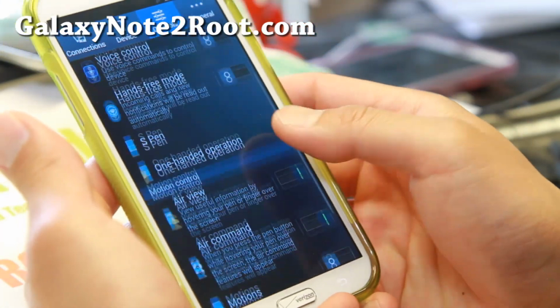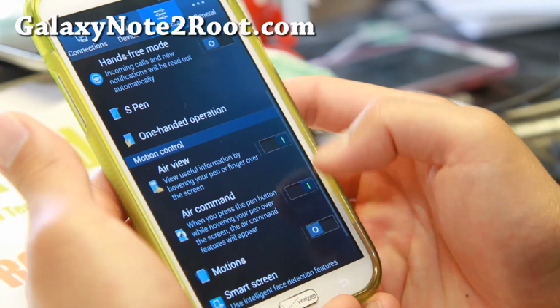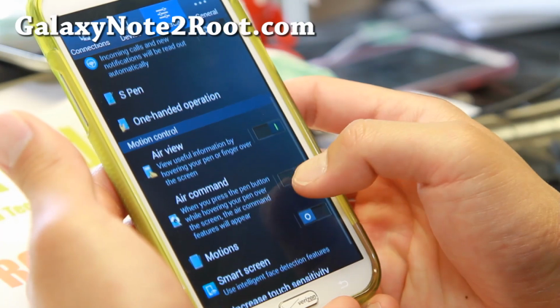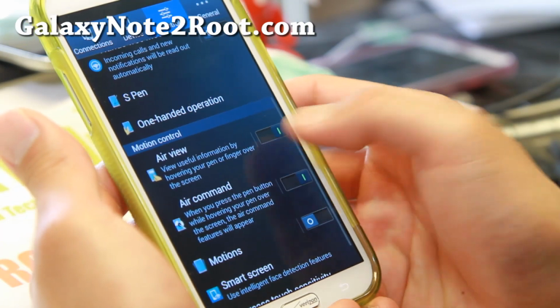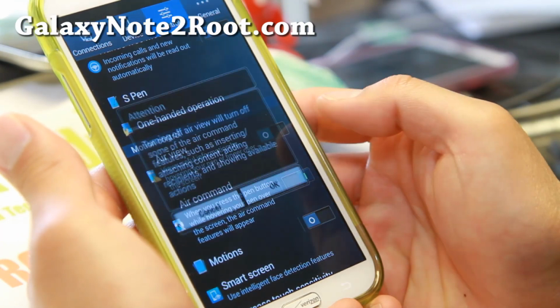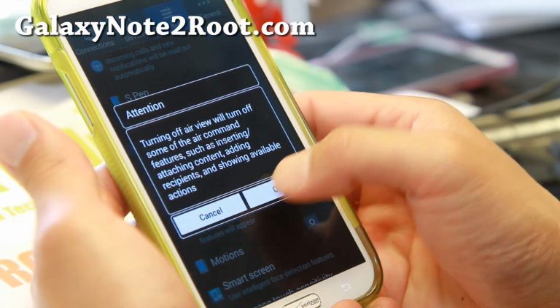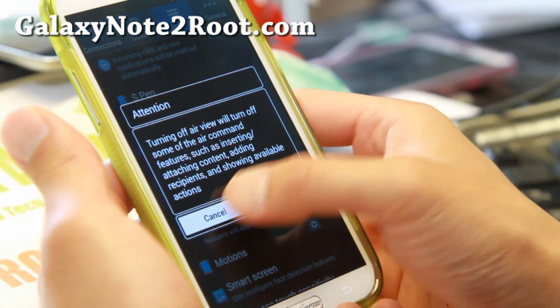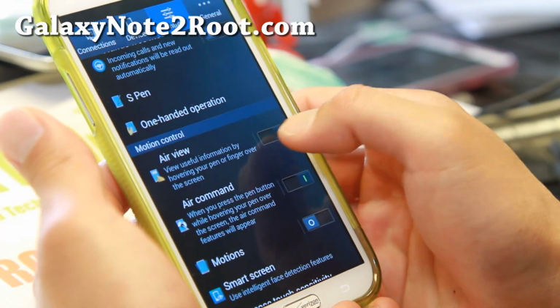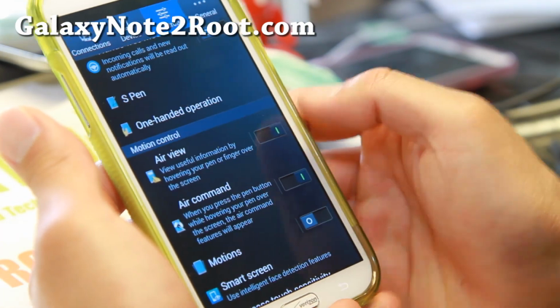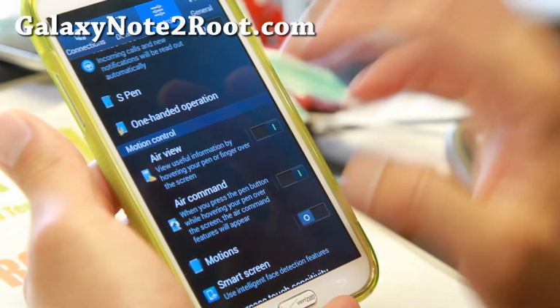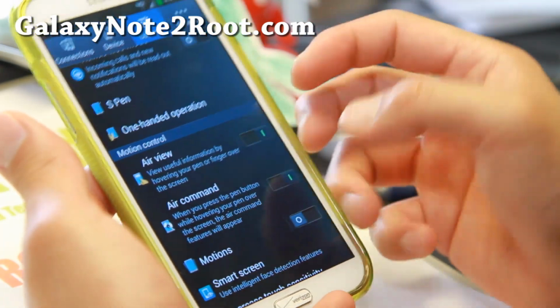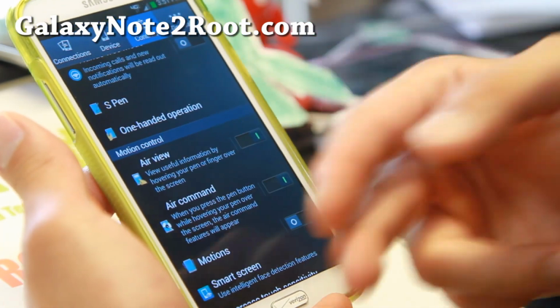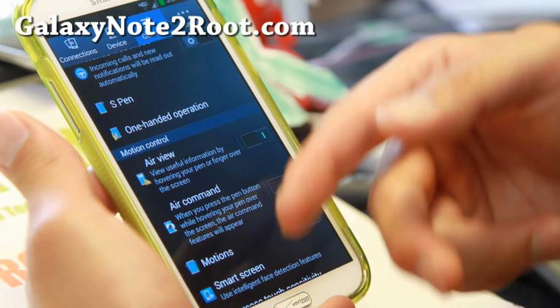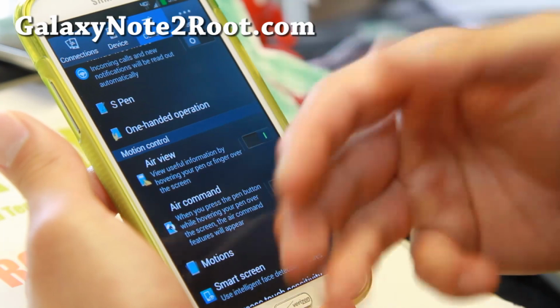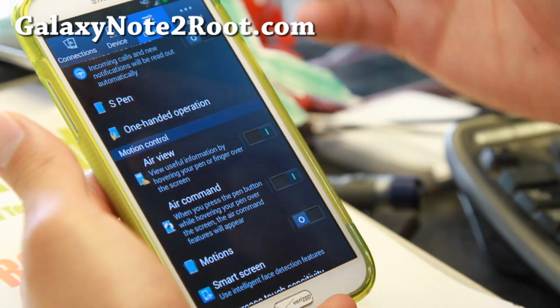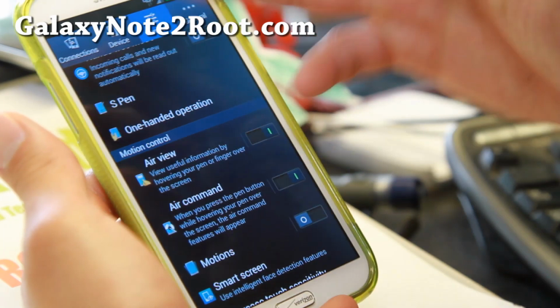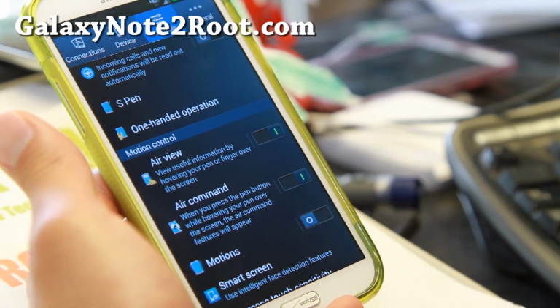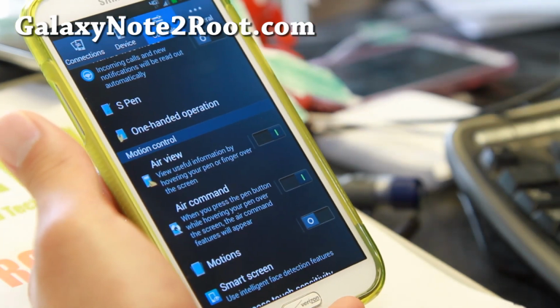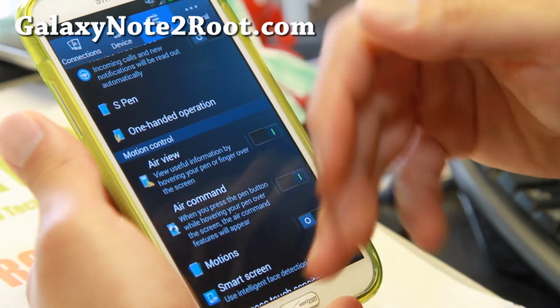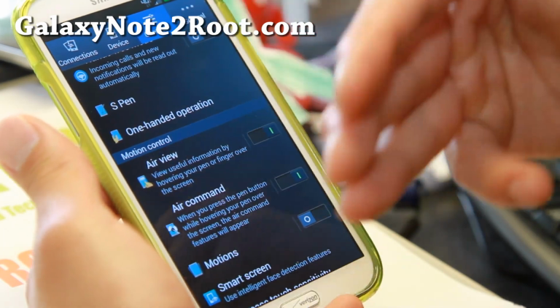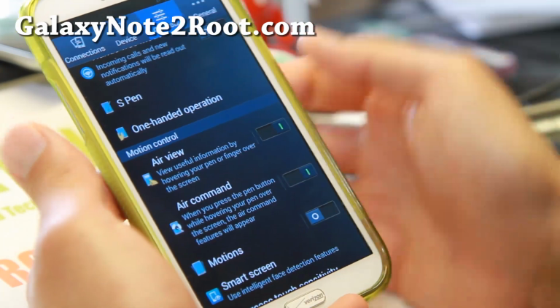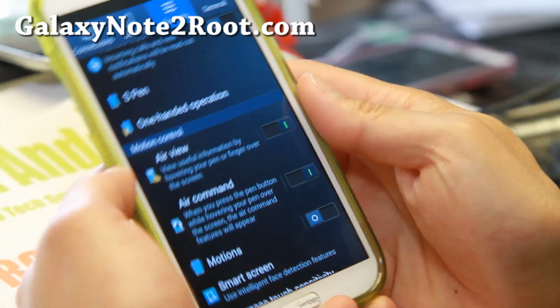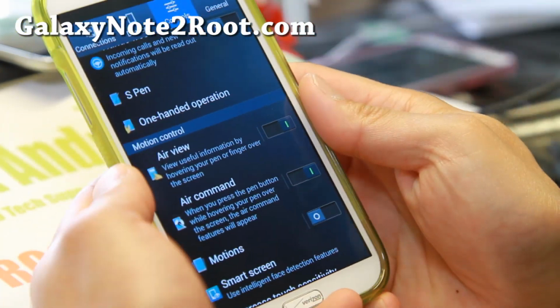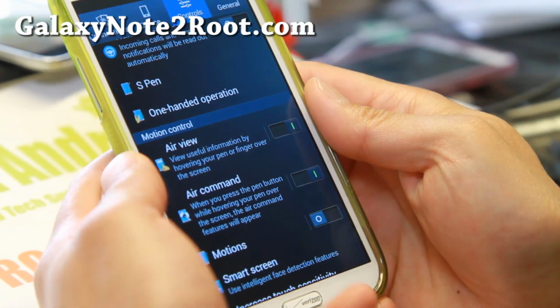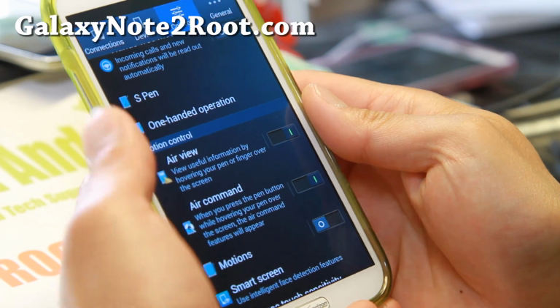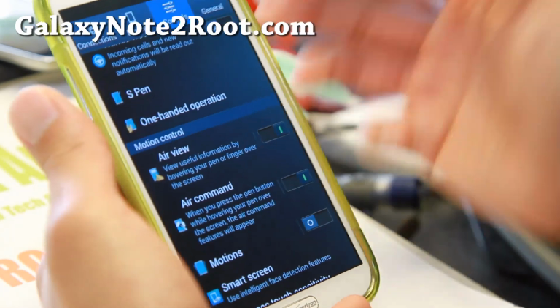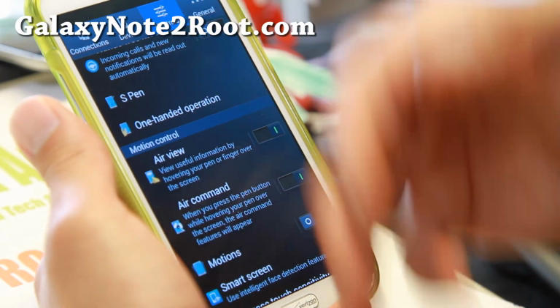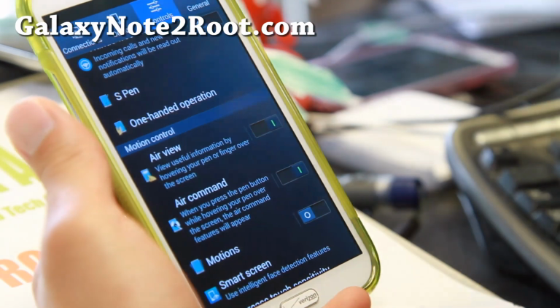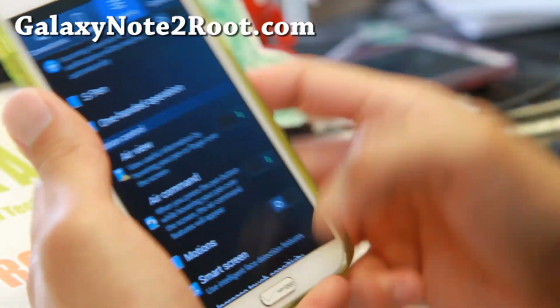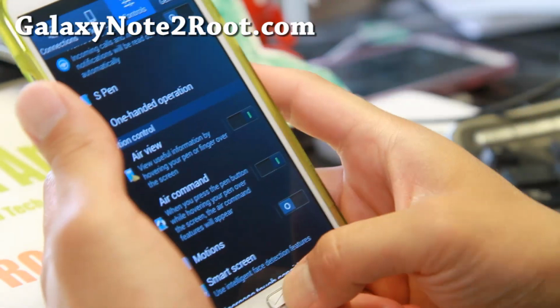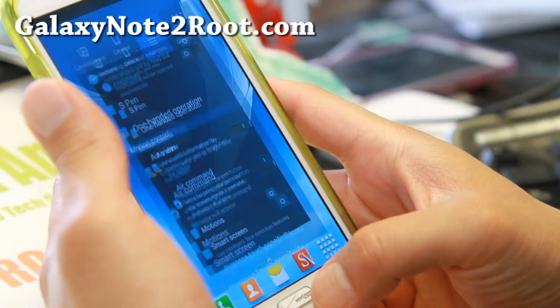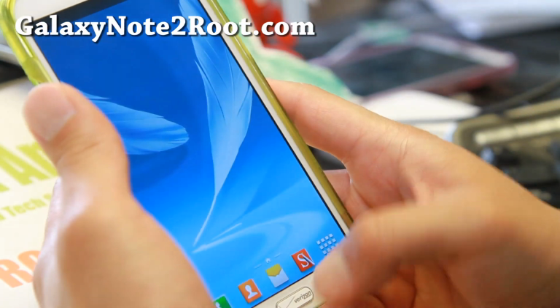Make sure you enable air command and air view if you want to use it. If you don't do that, it will default back to the single menu and you won't be able to access the tab menu. Then you'll have to do a factory reset and redo it. But once you've done that, you should be all ready to go.